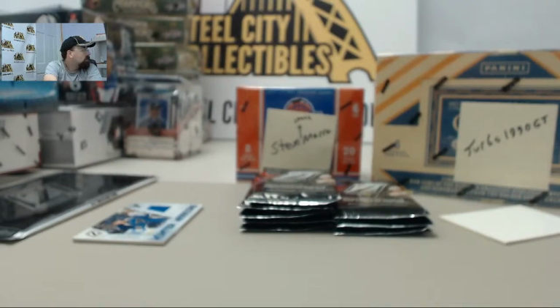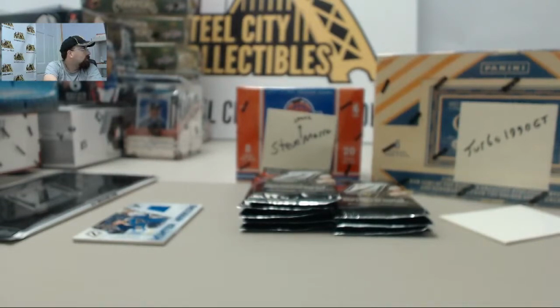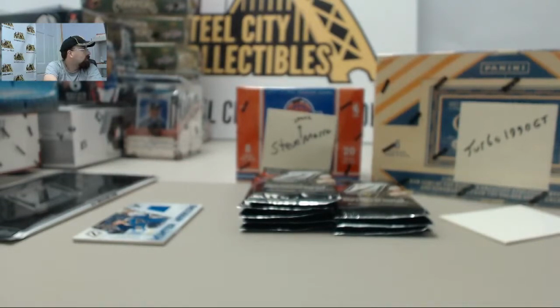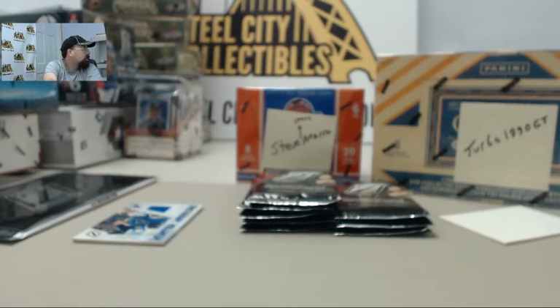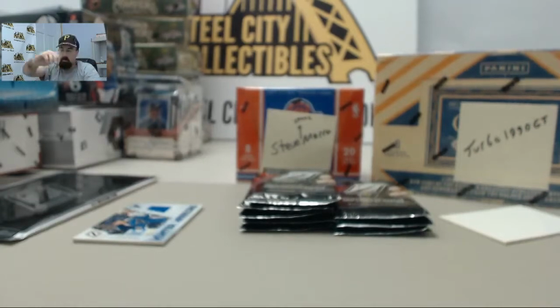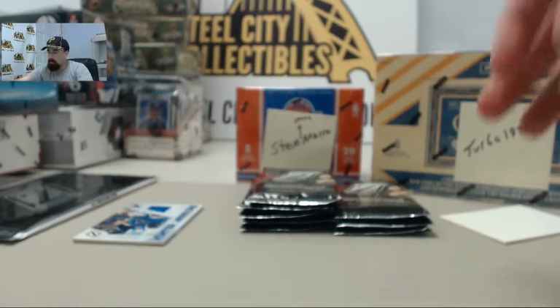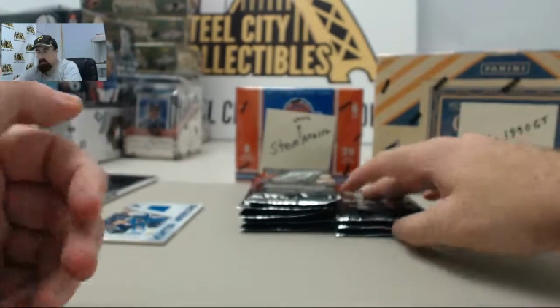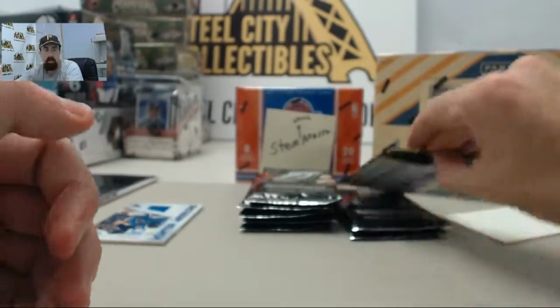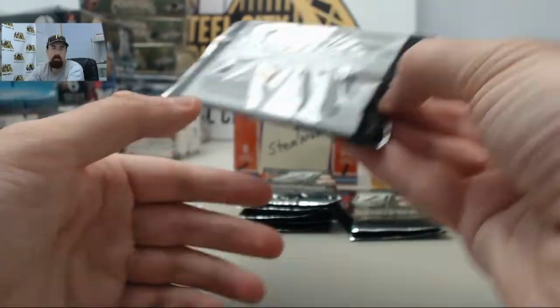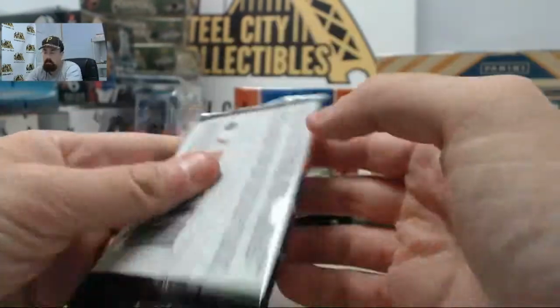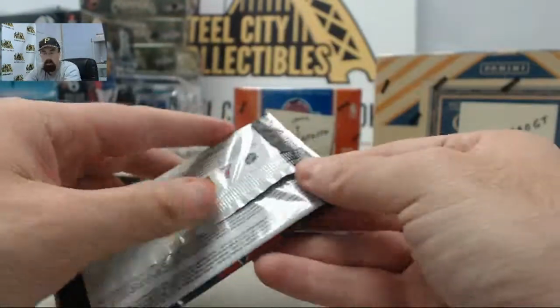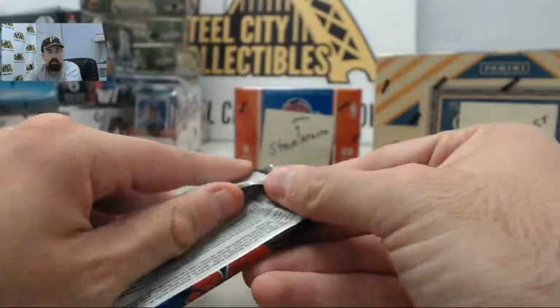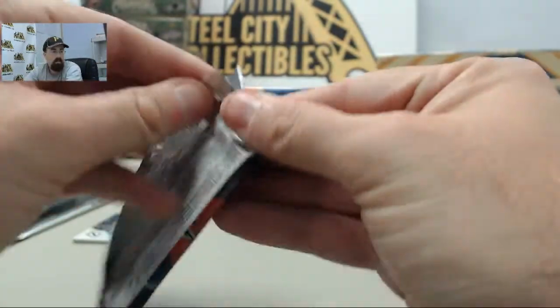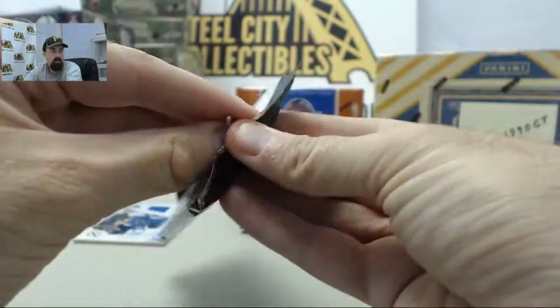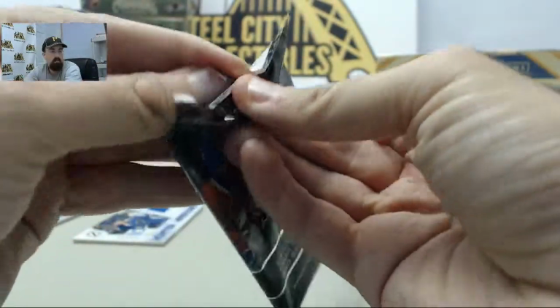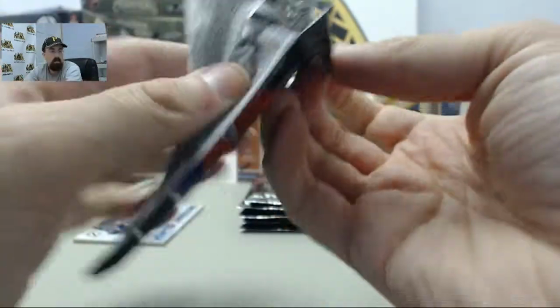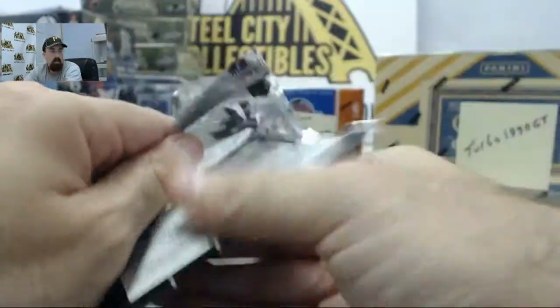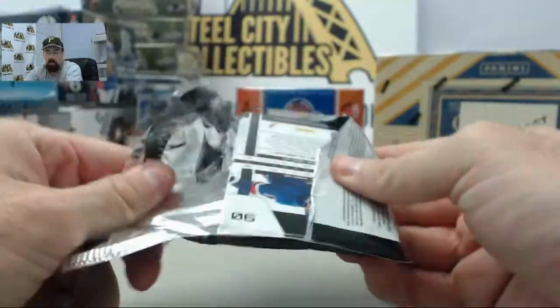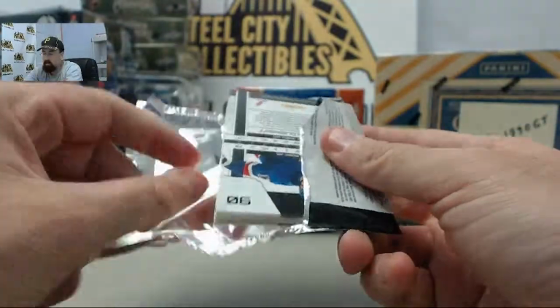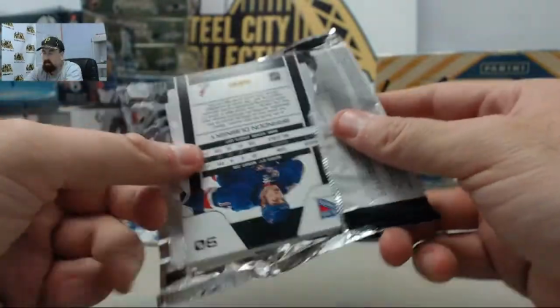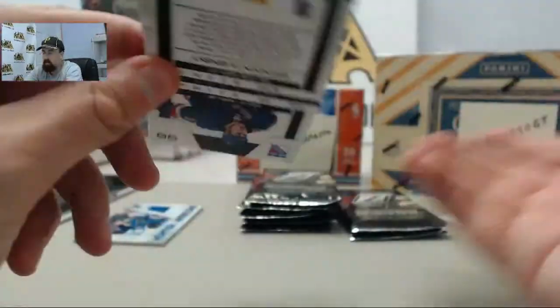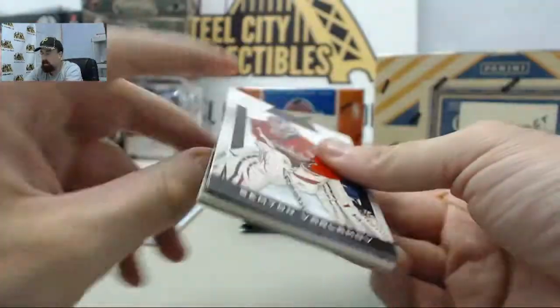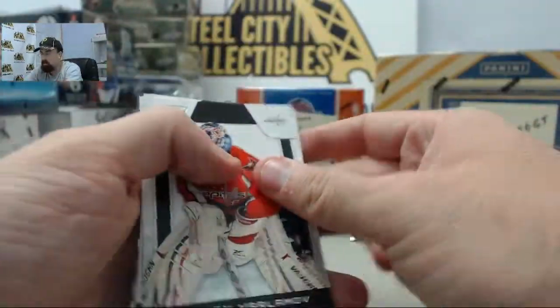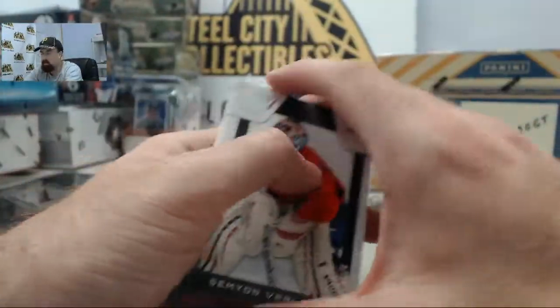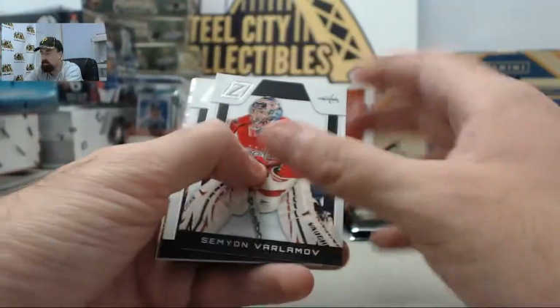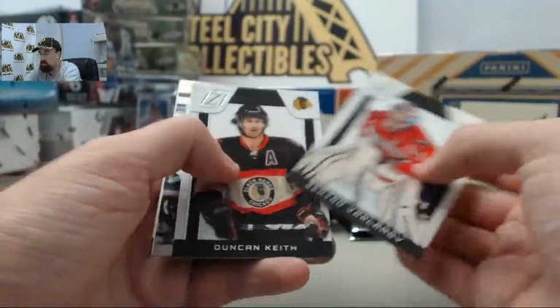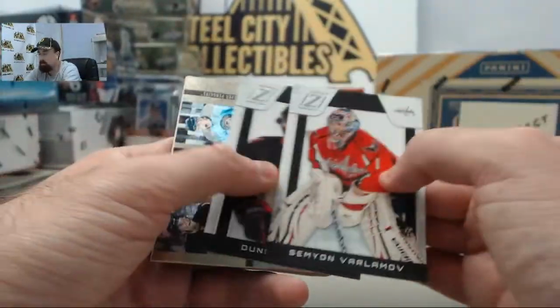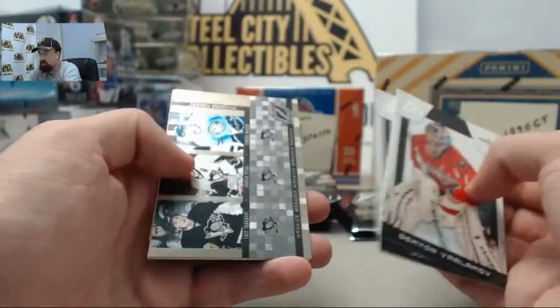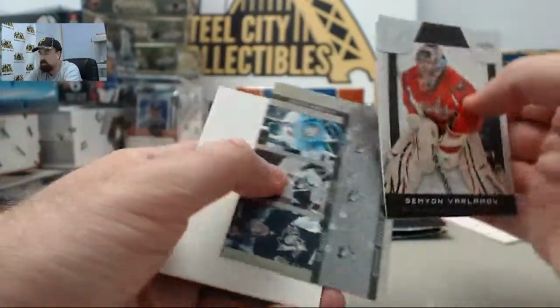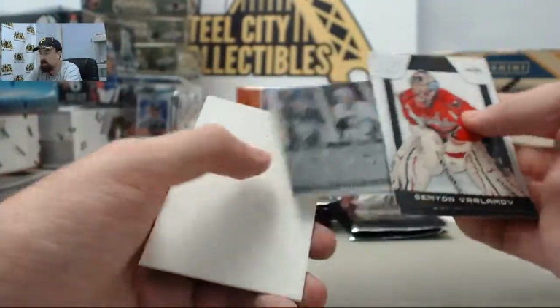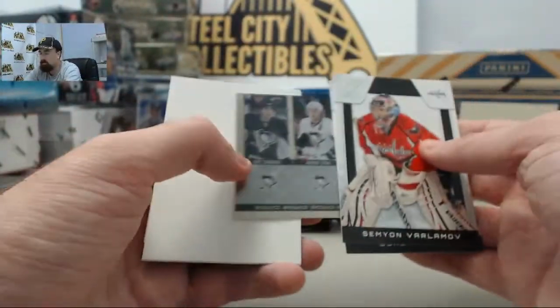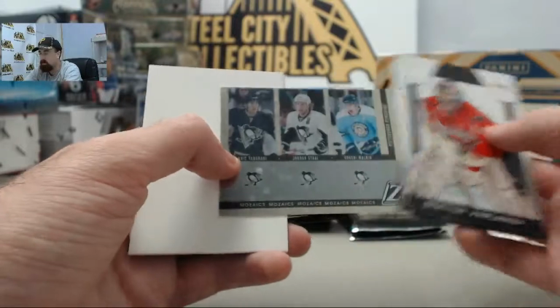Ice Fishing, just got your order in - appreciate you breaking live with us here on Breakers TV. Ice Fishing is picking up our live break deal of the day, the 2012-13 Panini Brilliance, $34.95 today only.